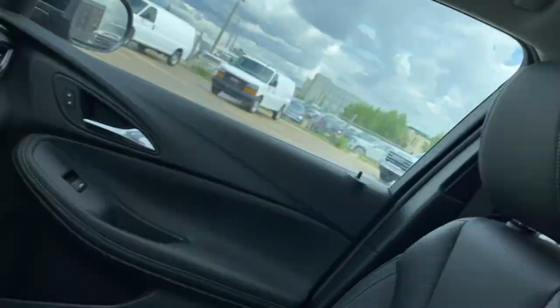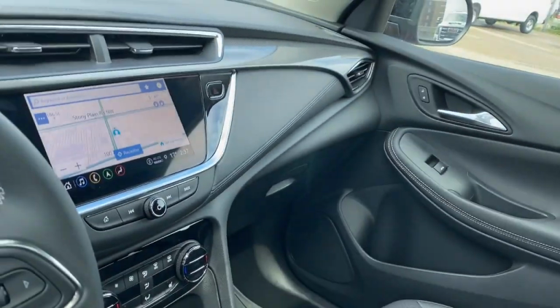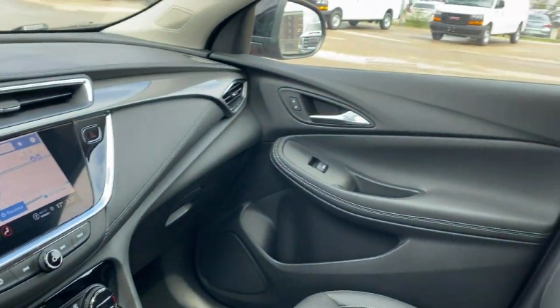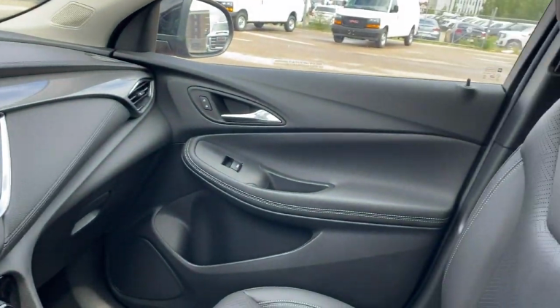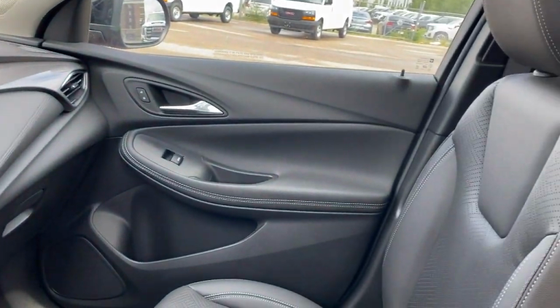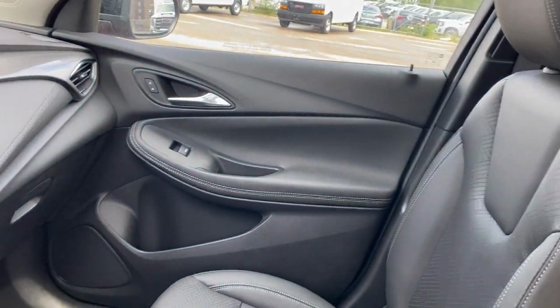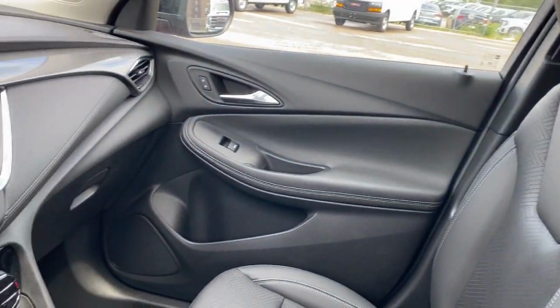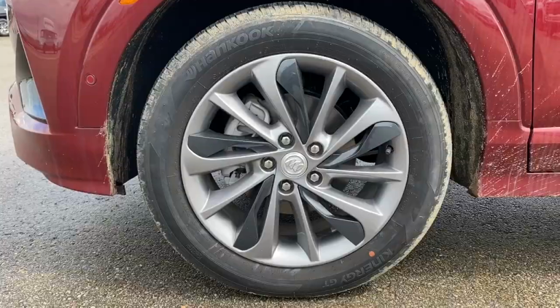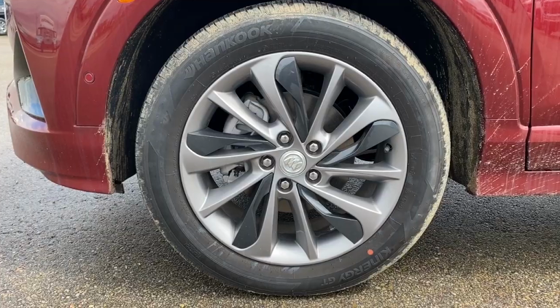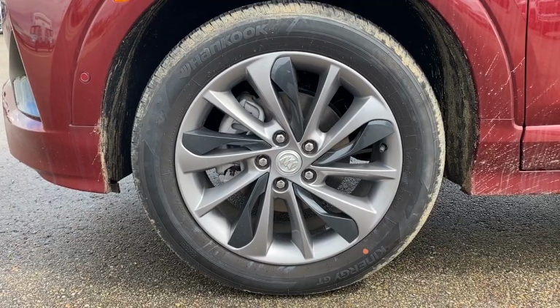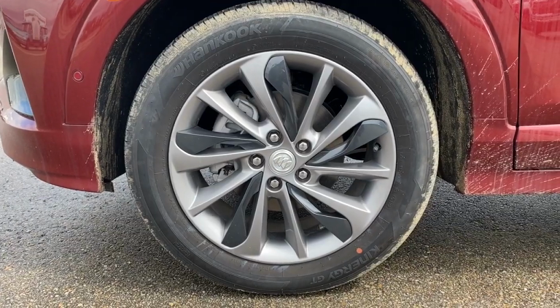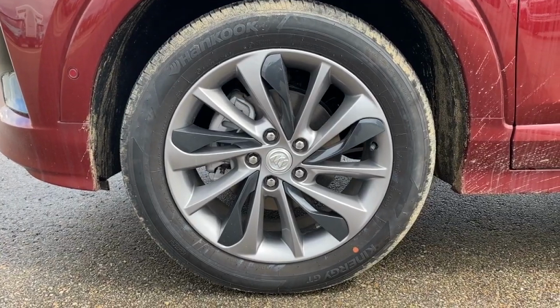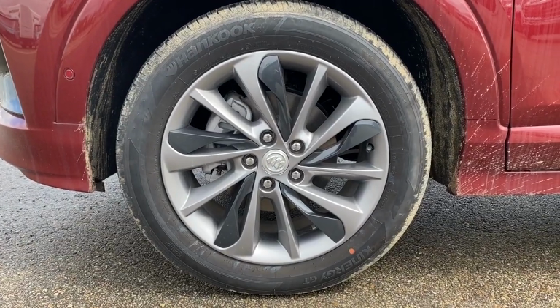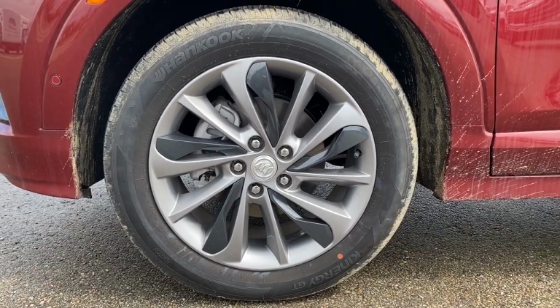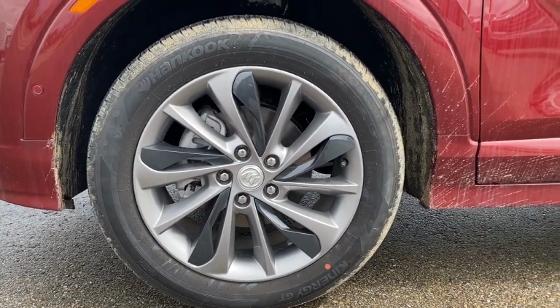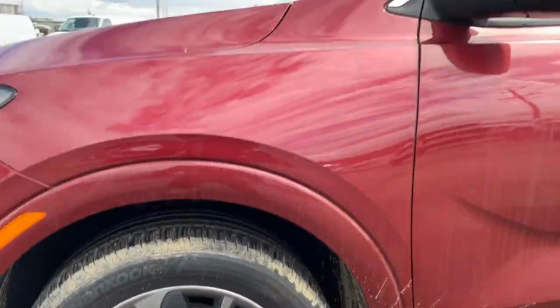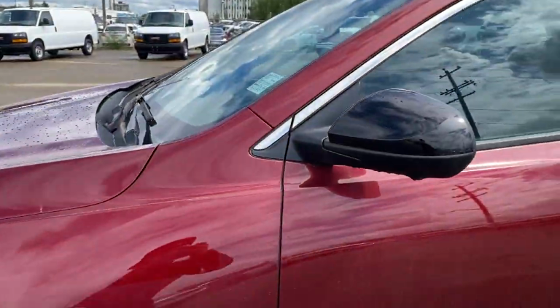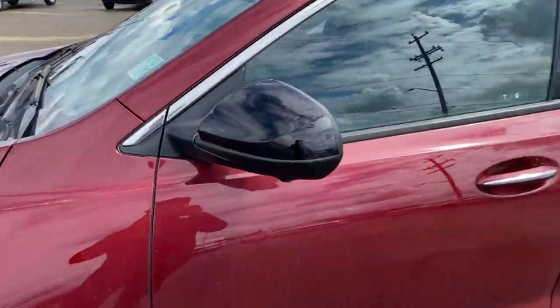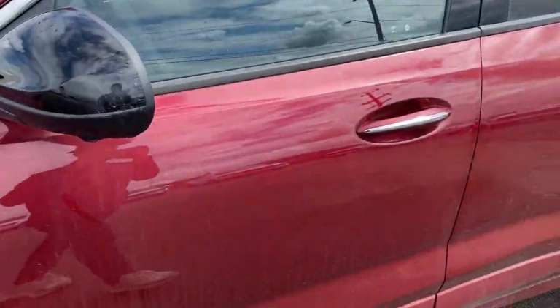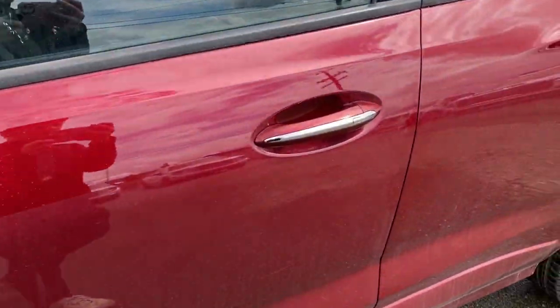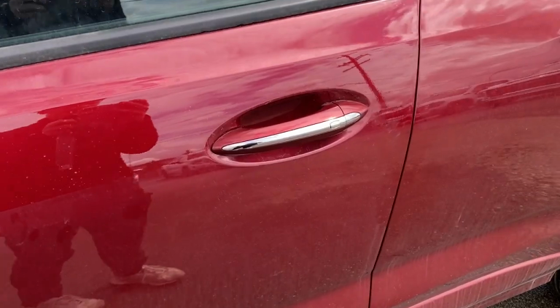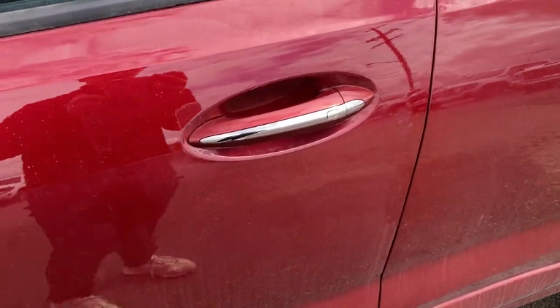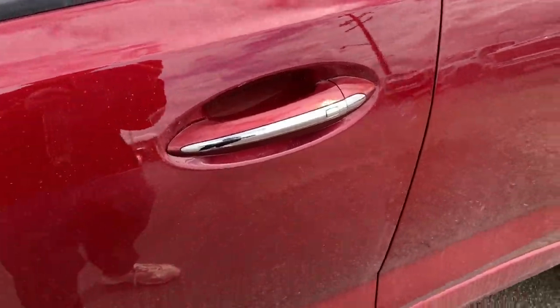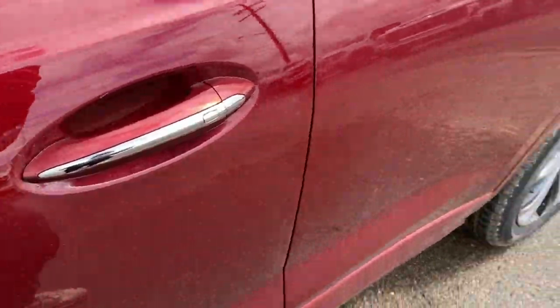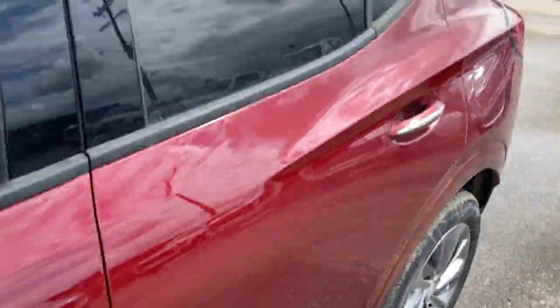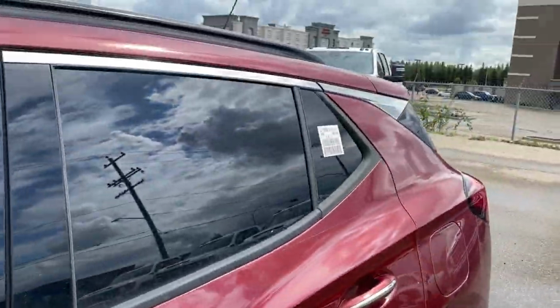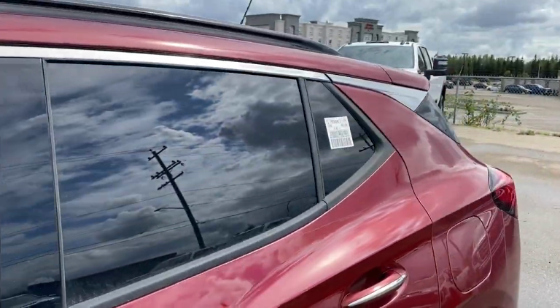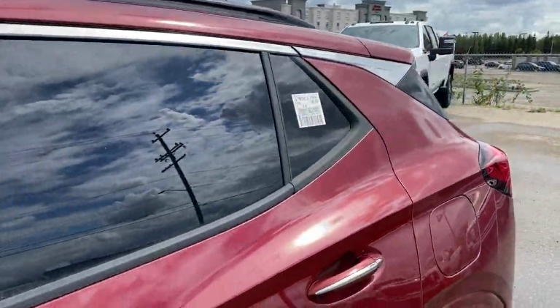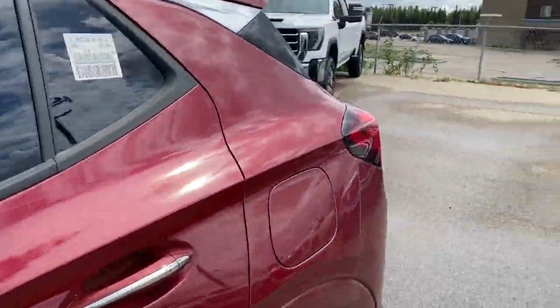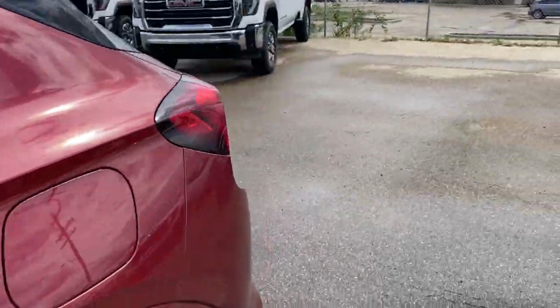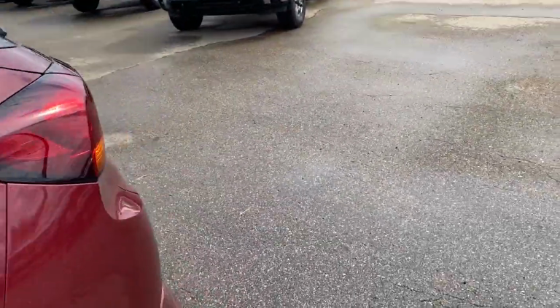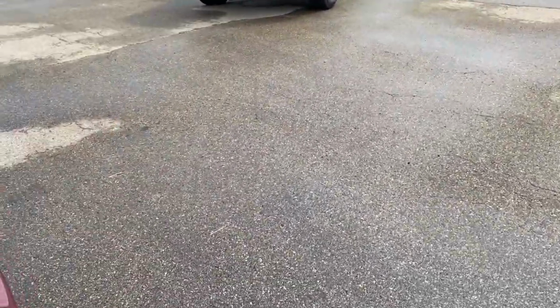Moving on to the exterior — here are the wheels. Black mirror caps and color matched door handles with a chrome accent and keyless entry. Privacy tint on the rear windows and we can make our way to the back.